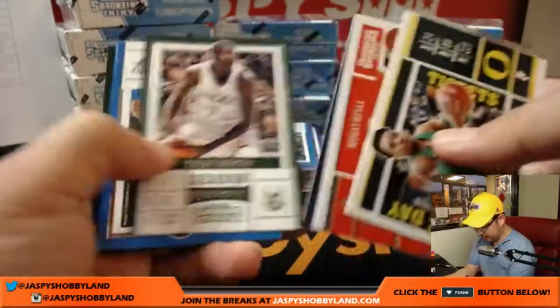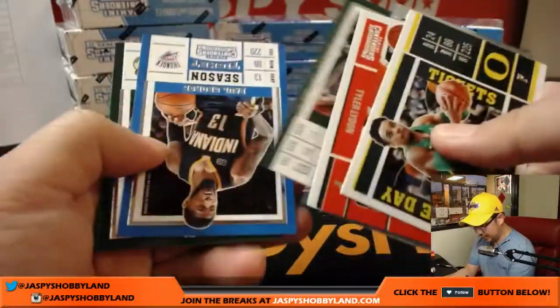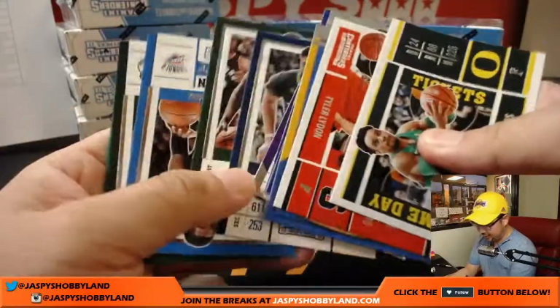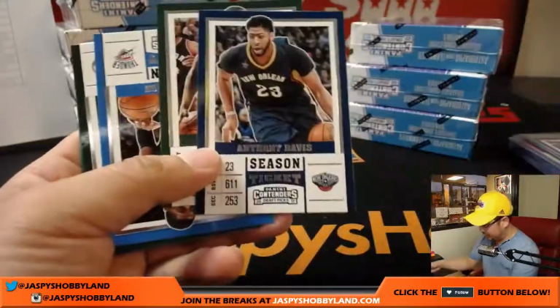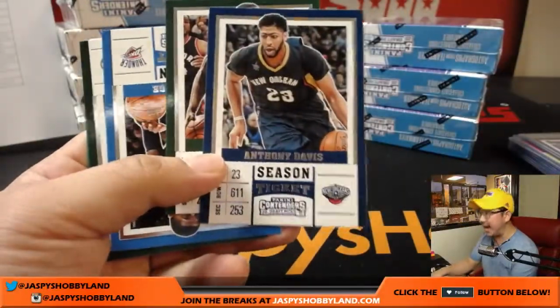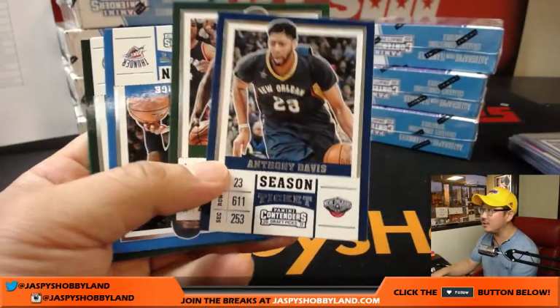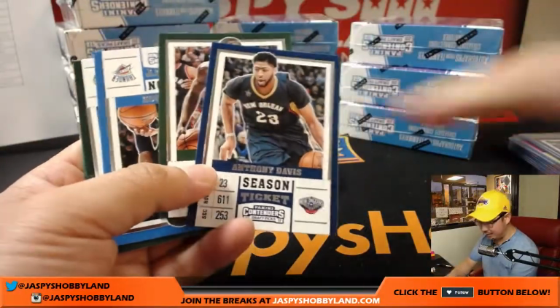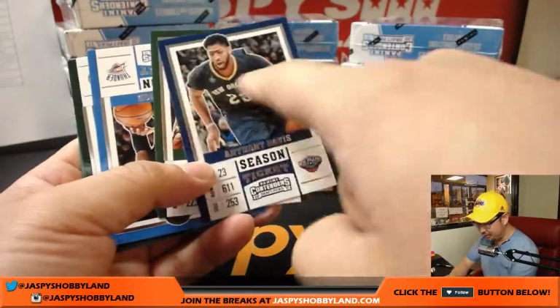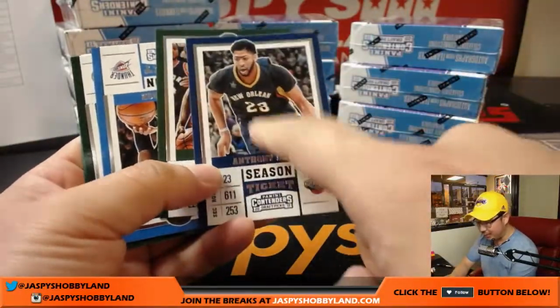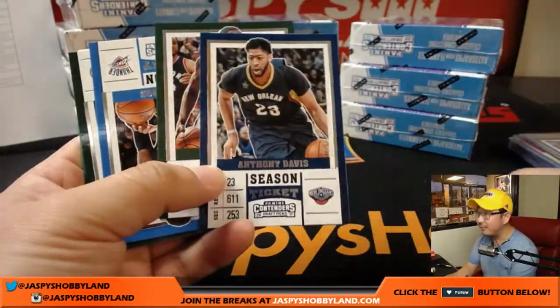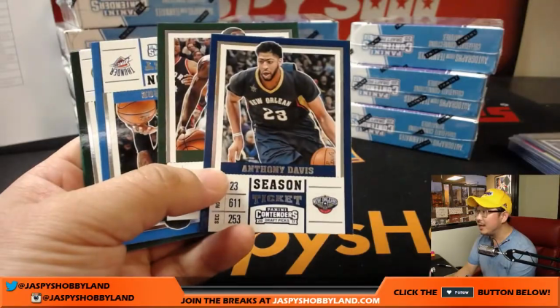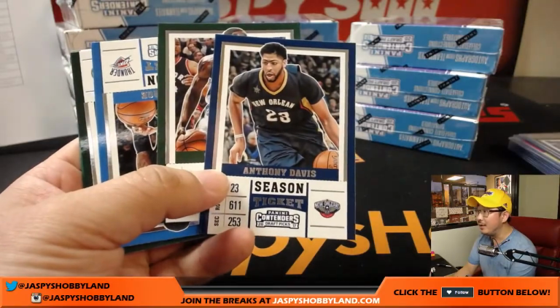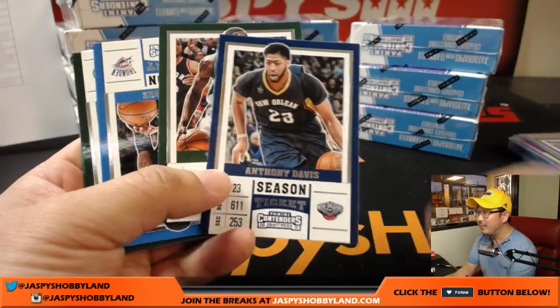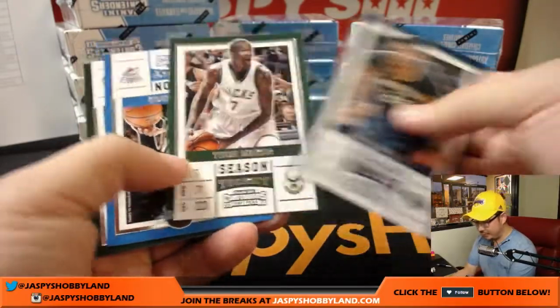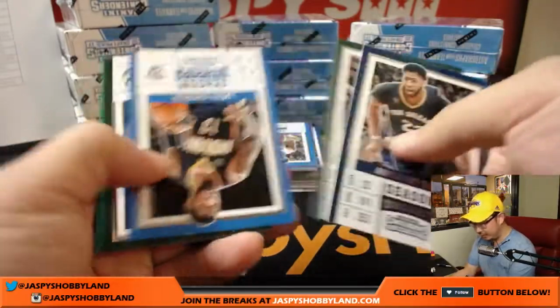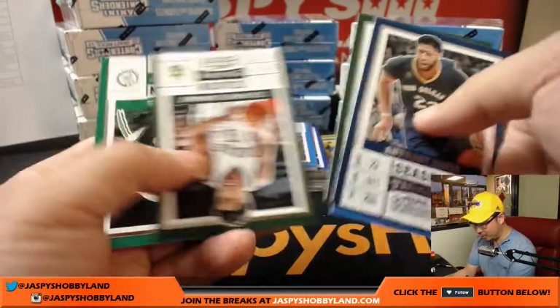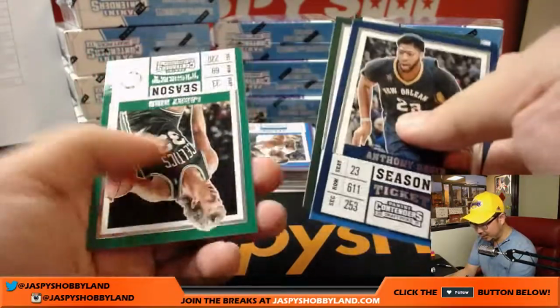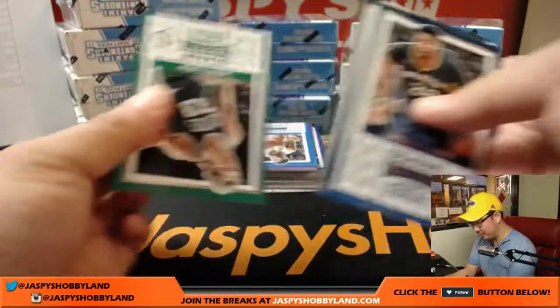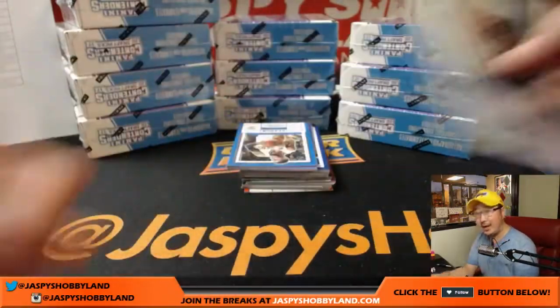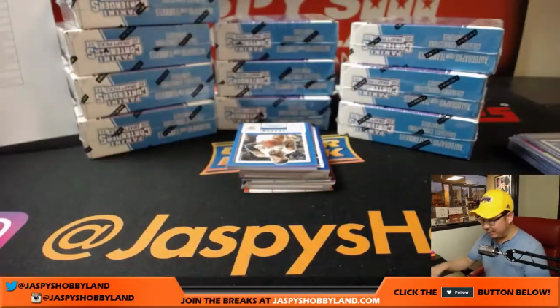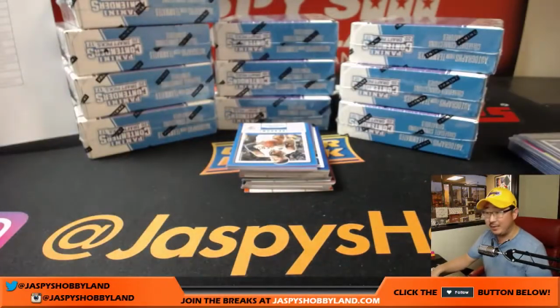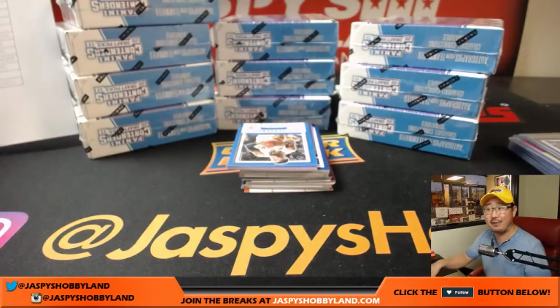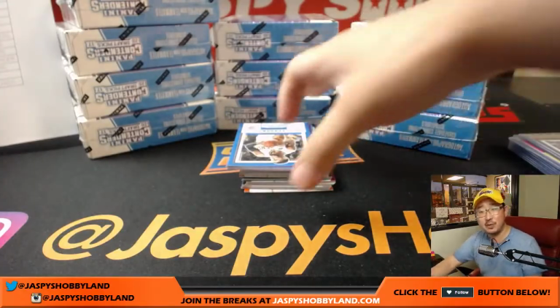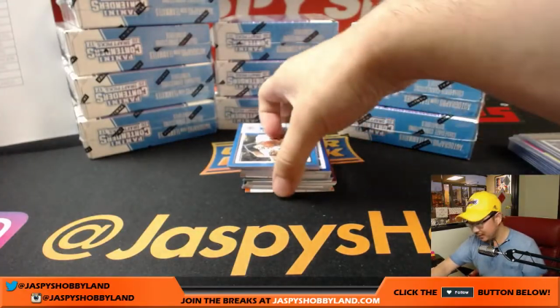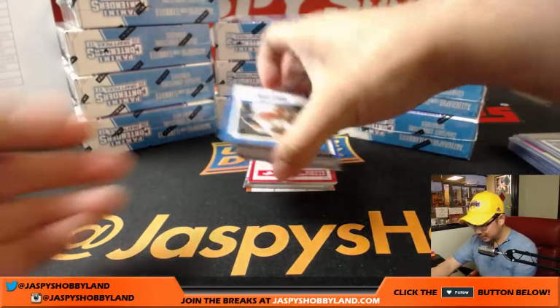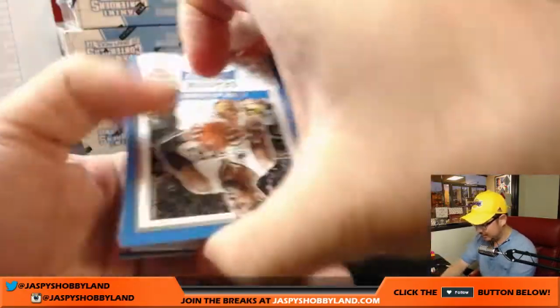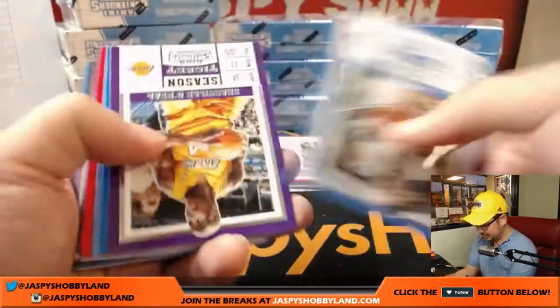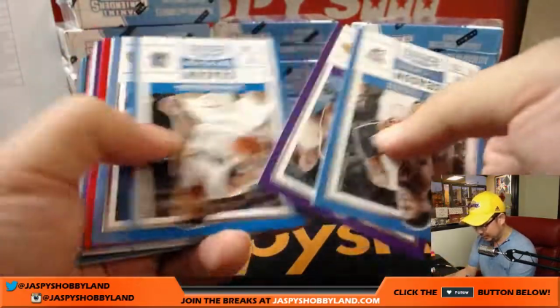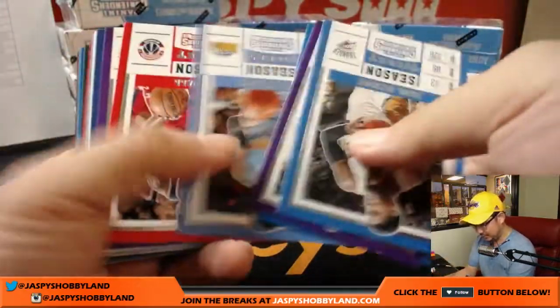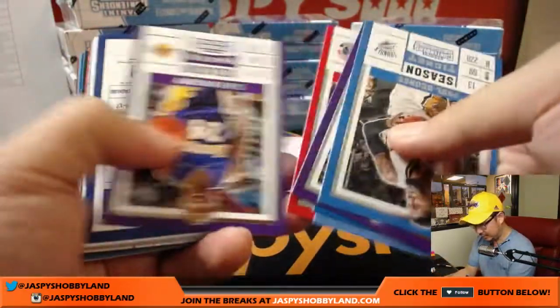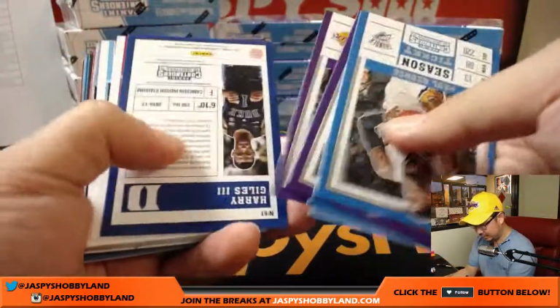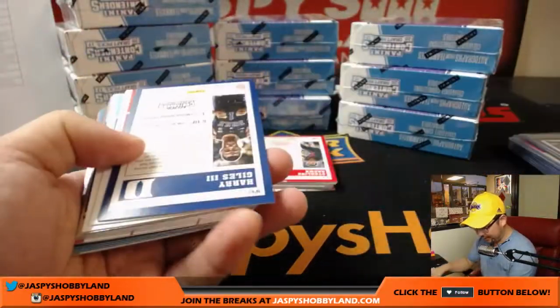Here's Anthony Davis. Axel was telling me there's a lot of talk about separating DeMarcus Cousins from Anthony Davis — maybe a Cavs move or something. Crazy talk.